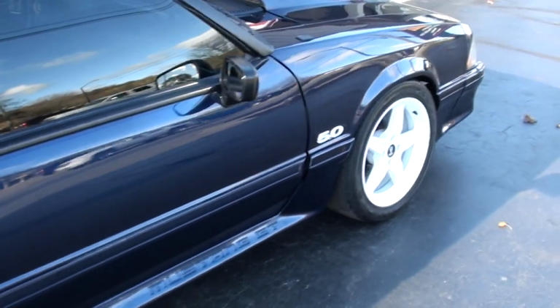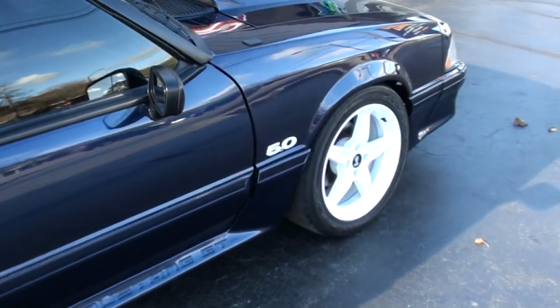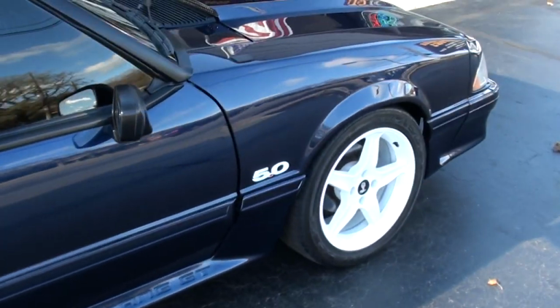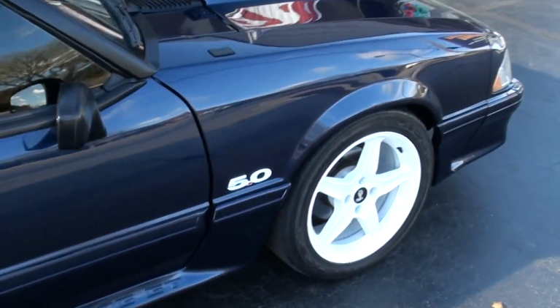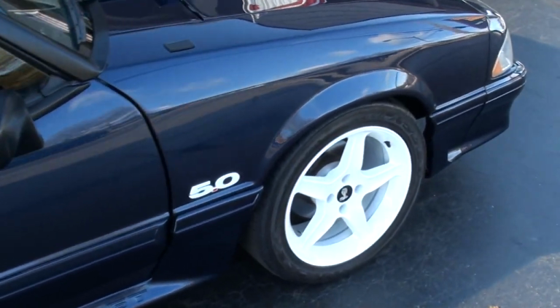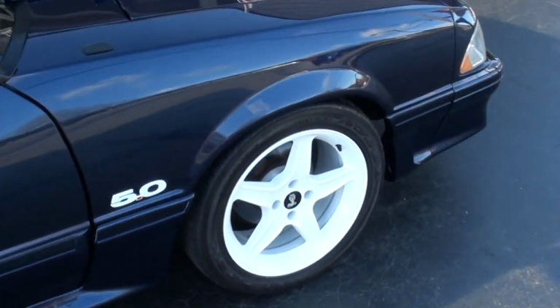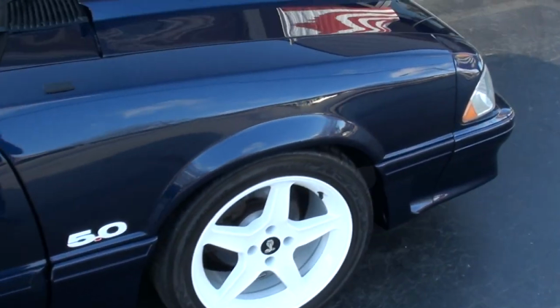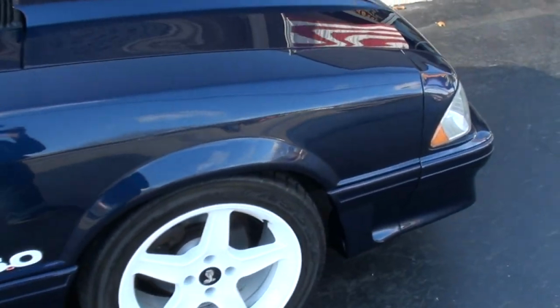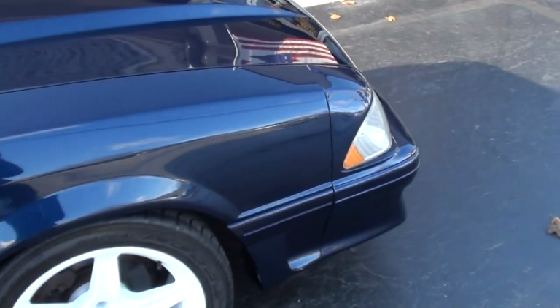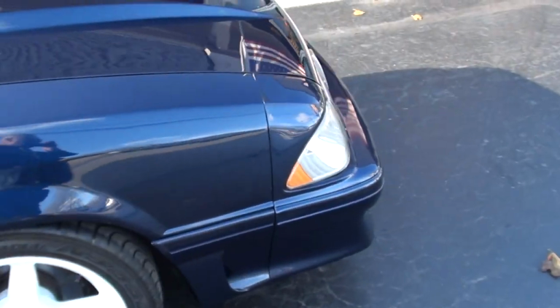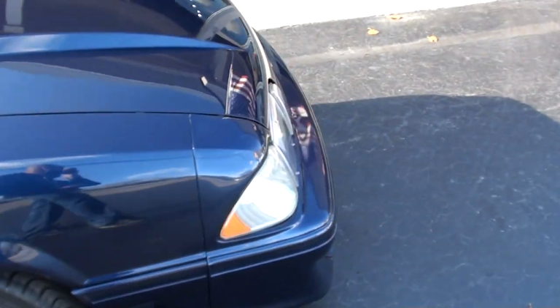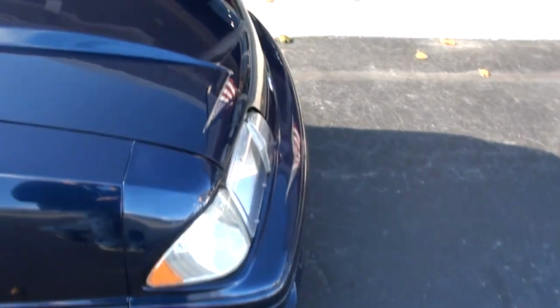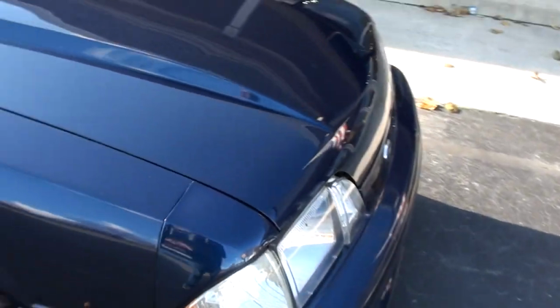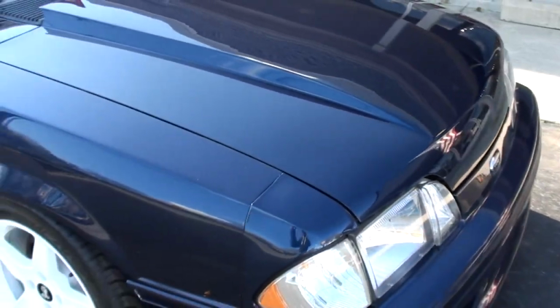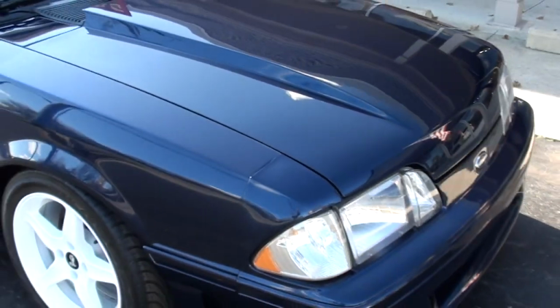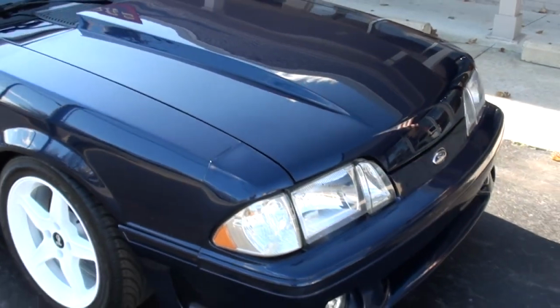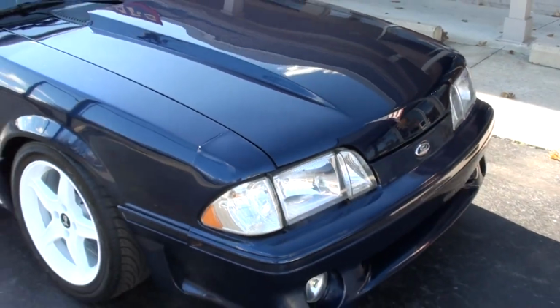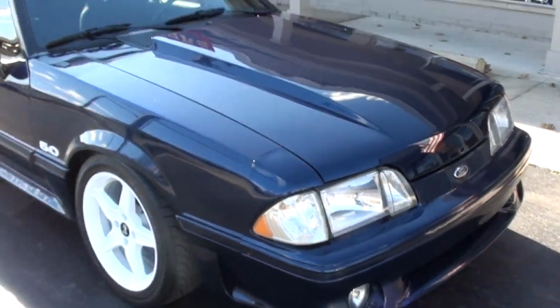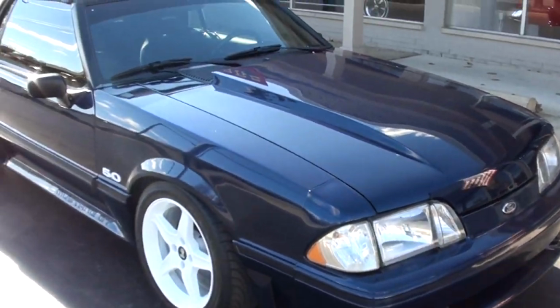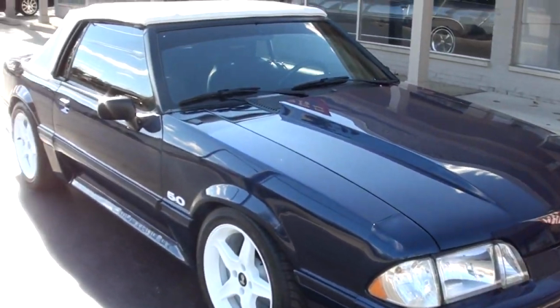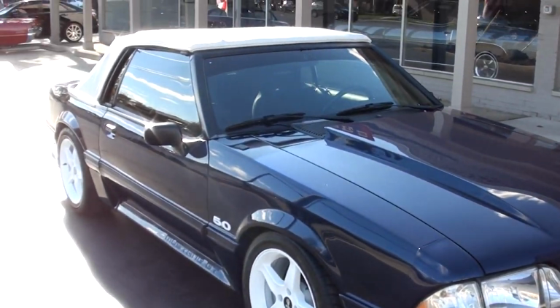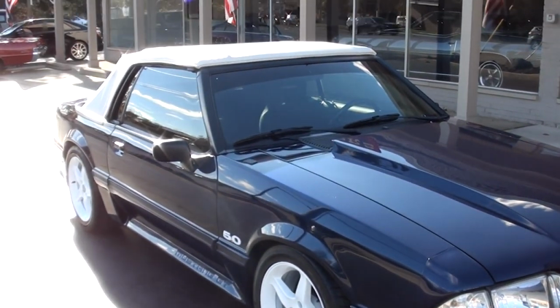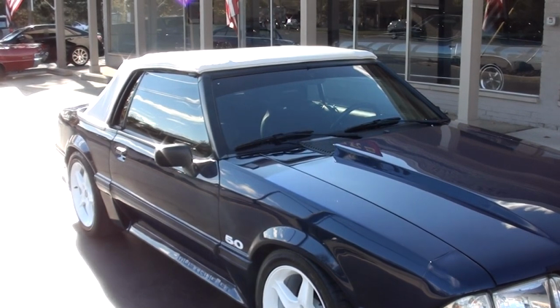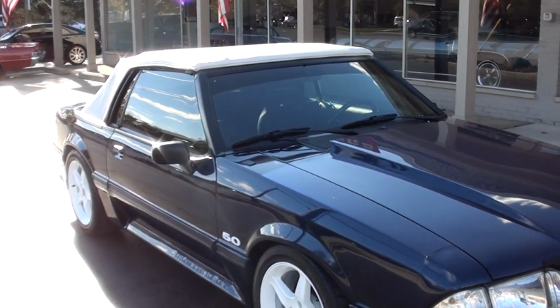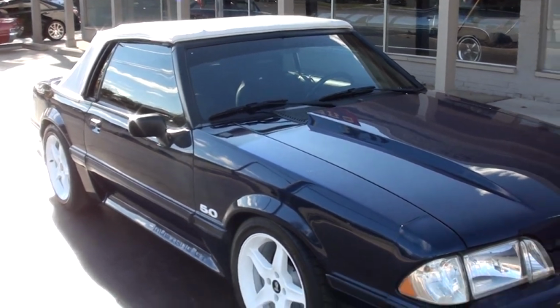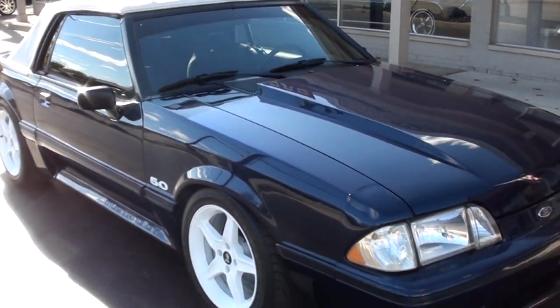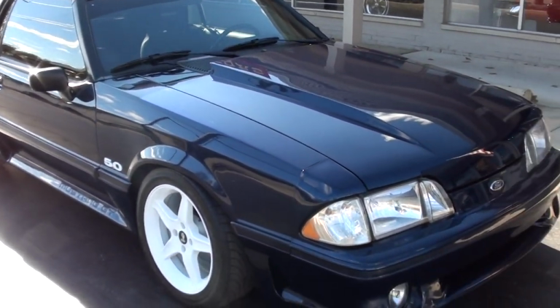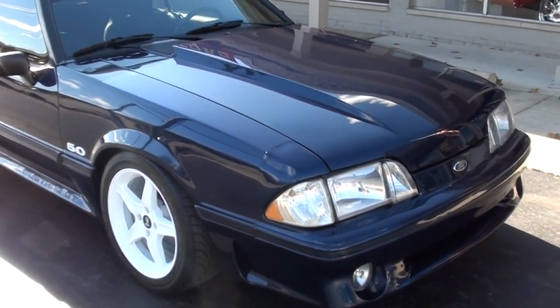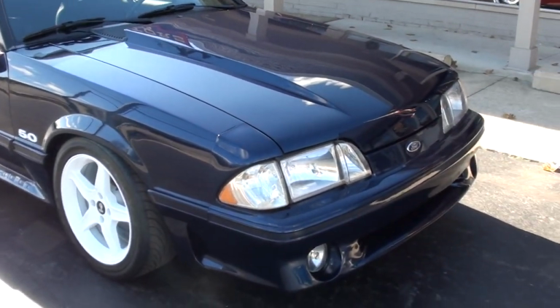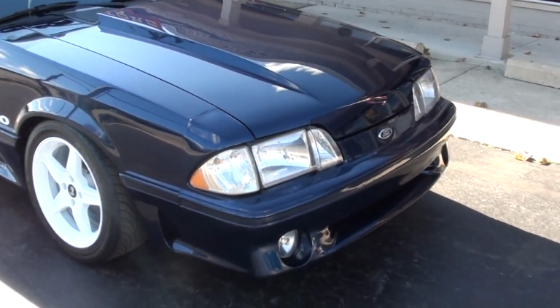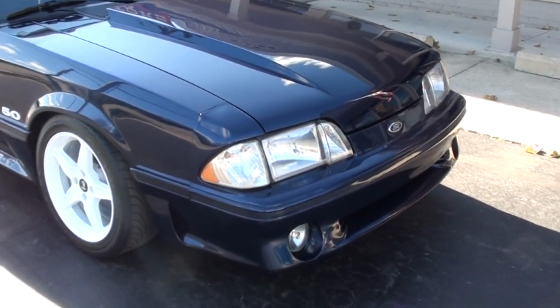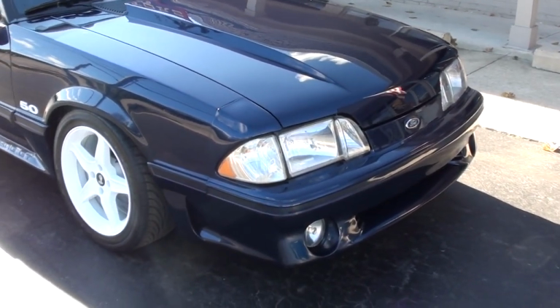This car had 70,000 original miles on it when they started the build, and it's got 2,200 miles on the custom build now. It's a Georgia car — clean as can be and I mean pretty.